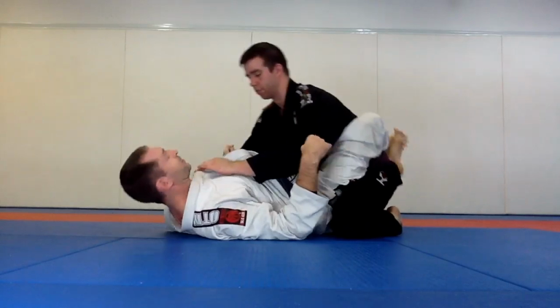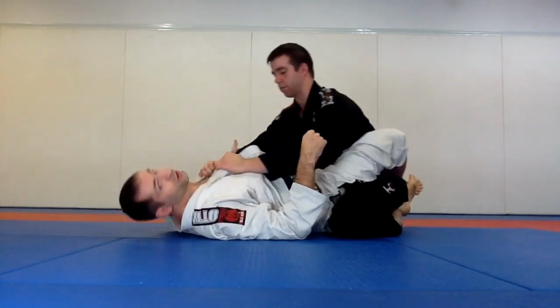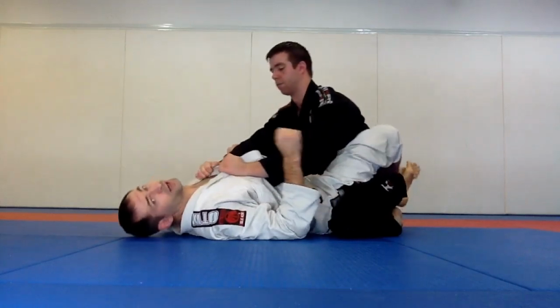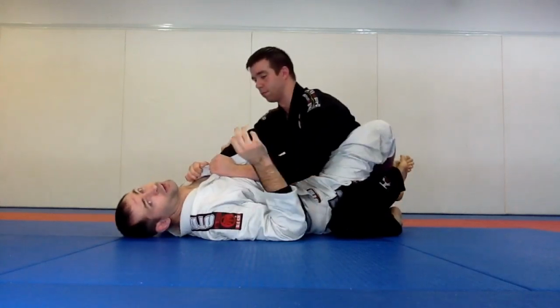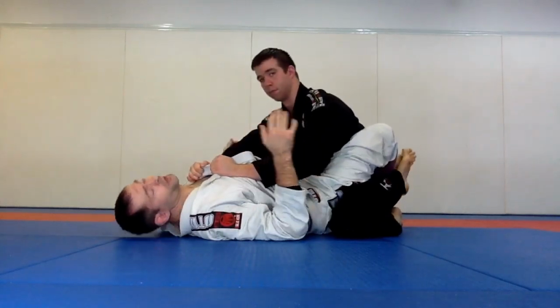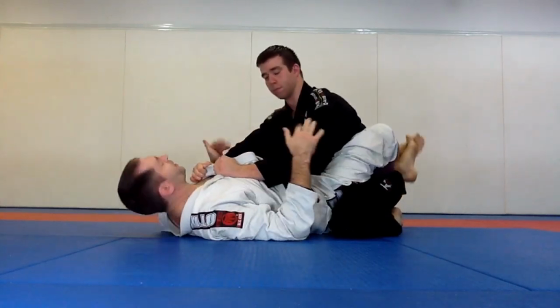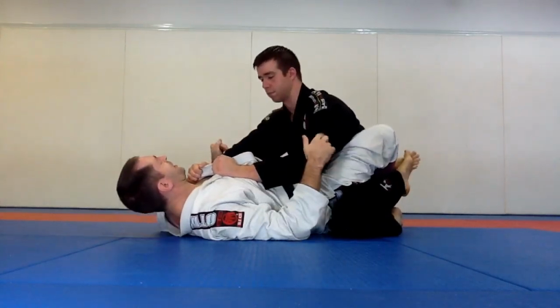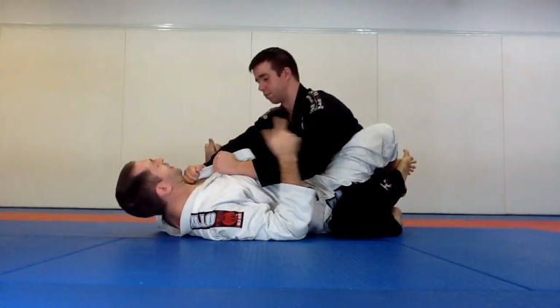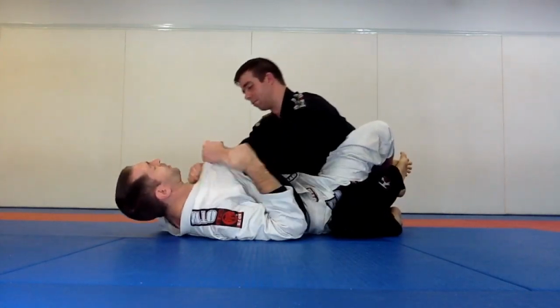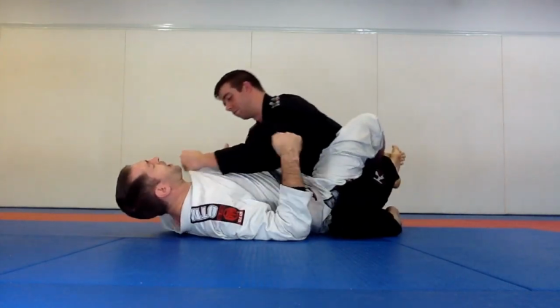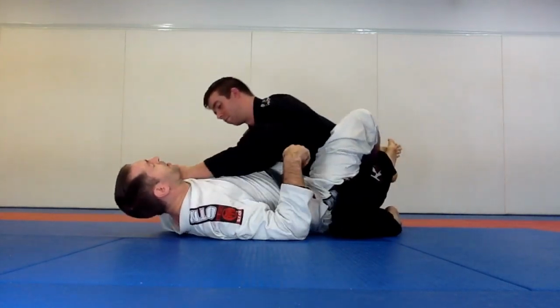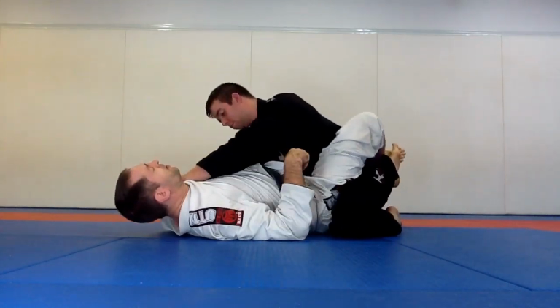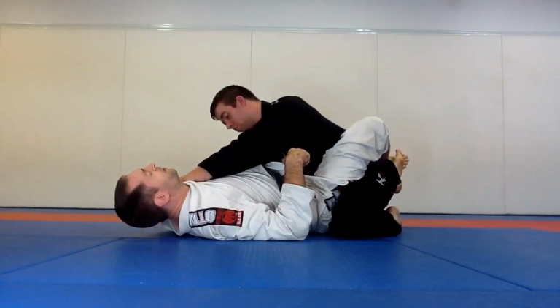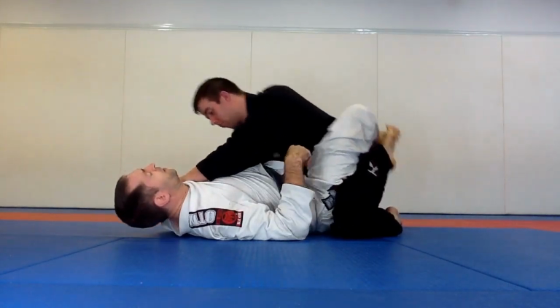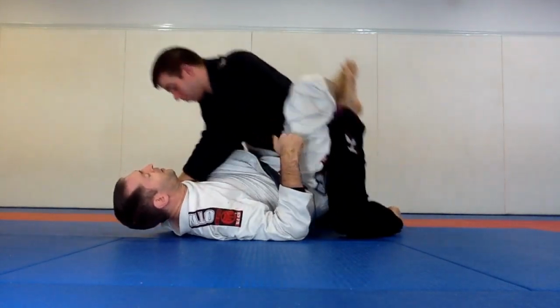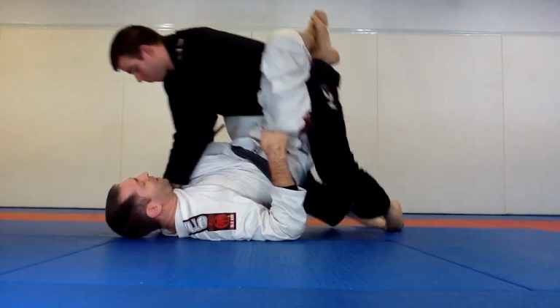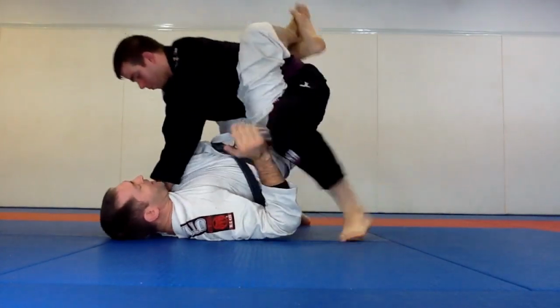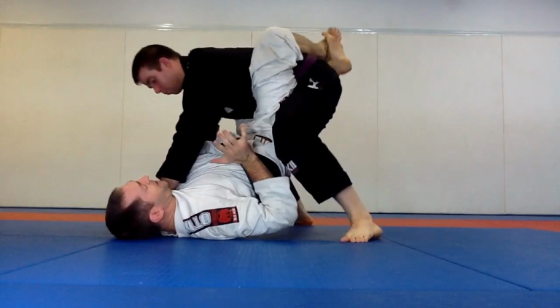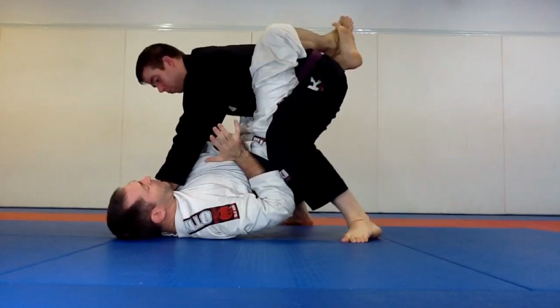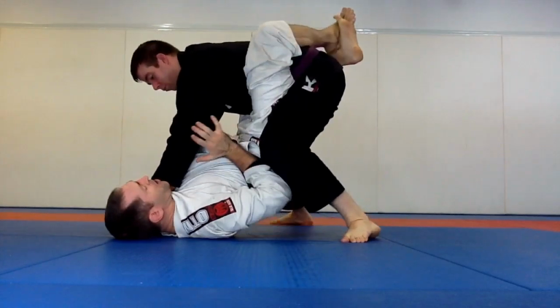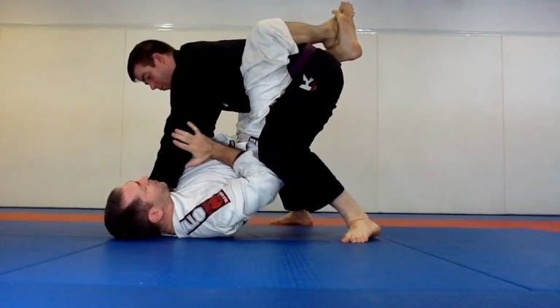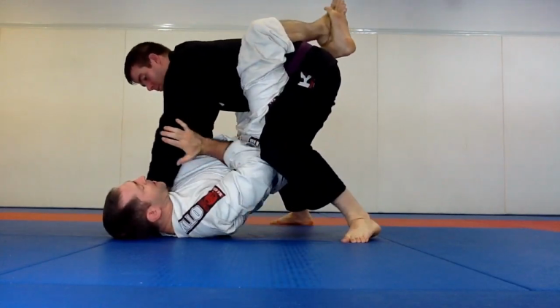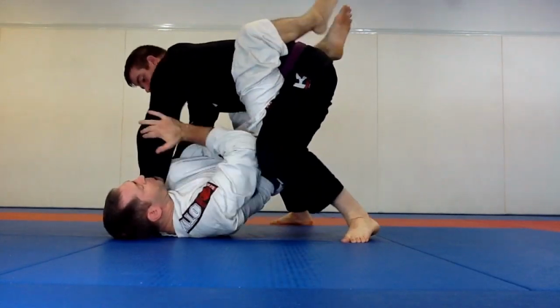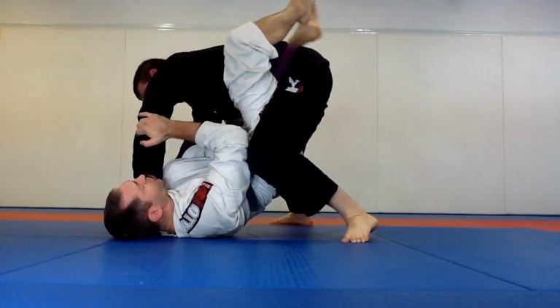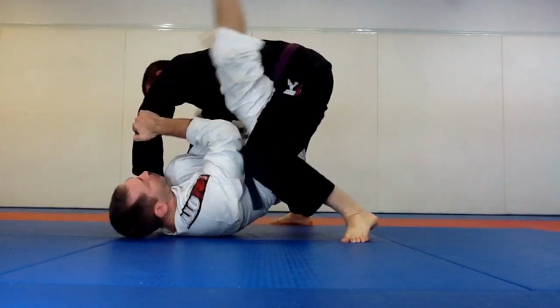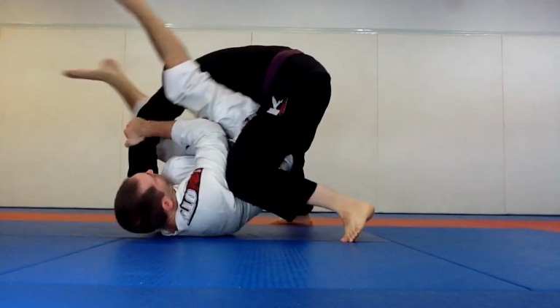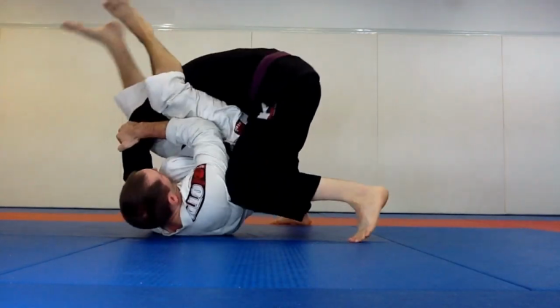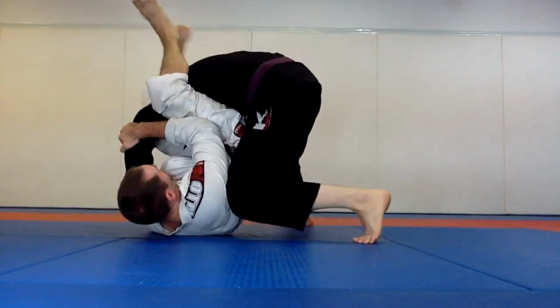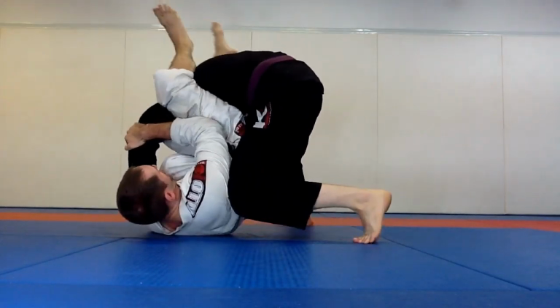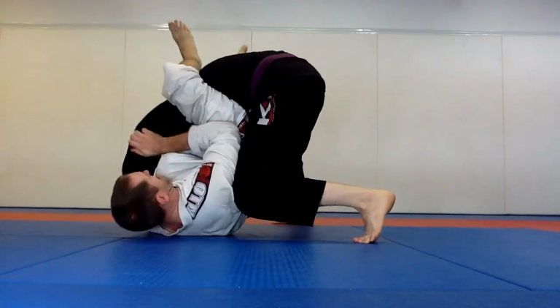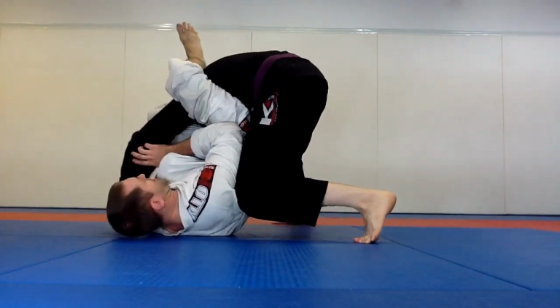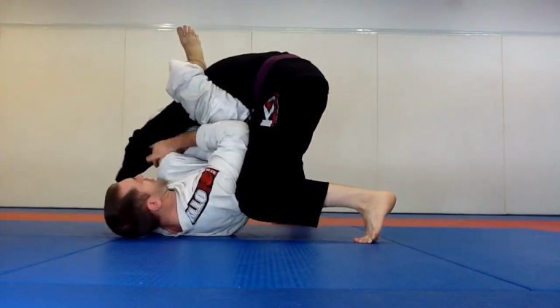So again, really quickly here: he's going up, grab the elbow, other hand, push, turn and arm bar.